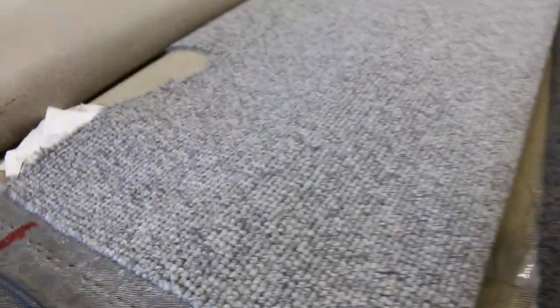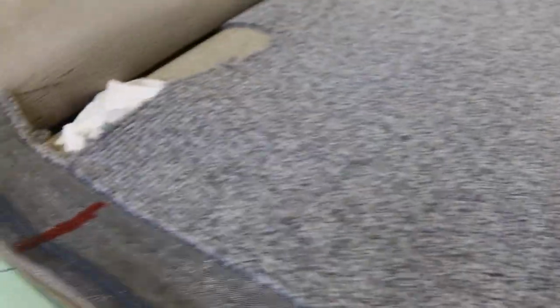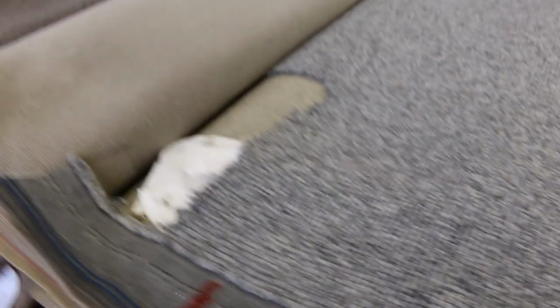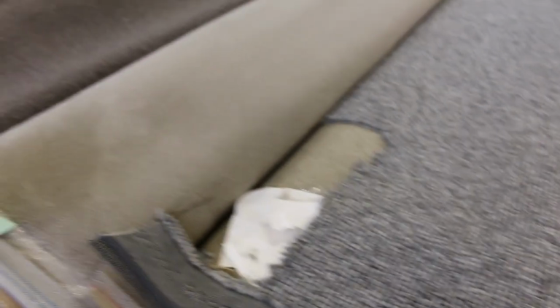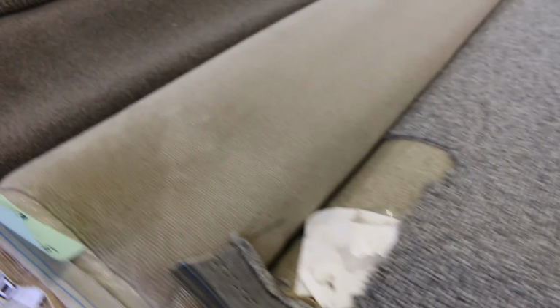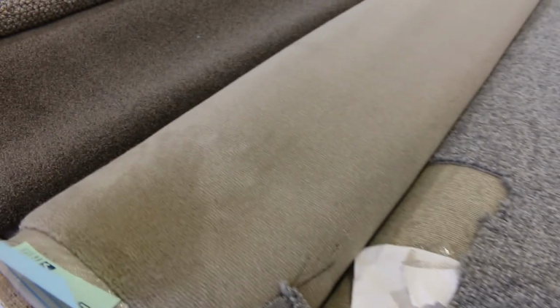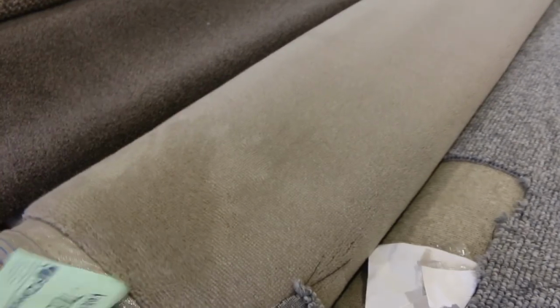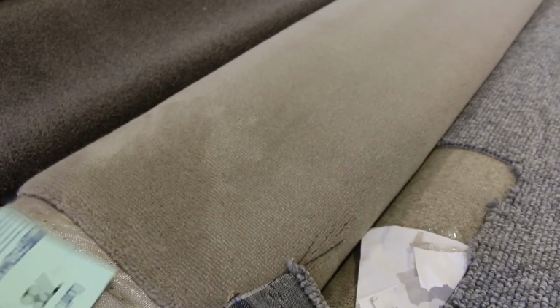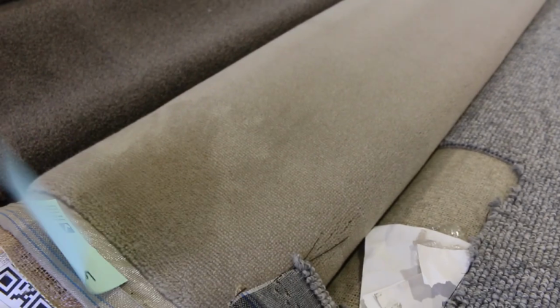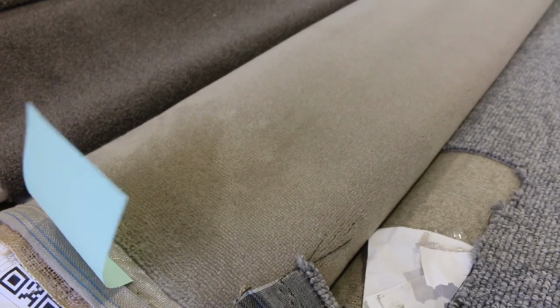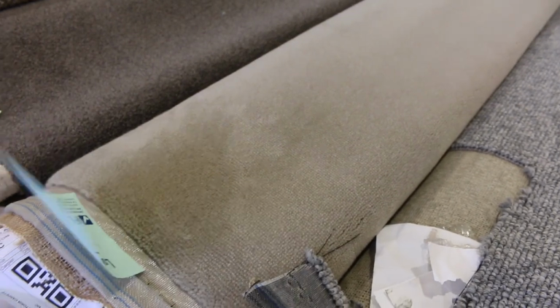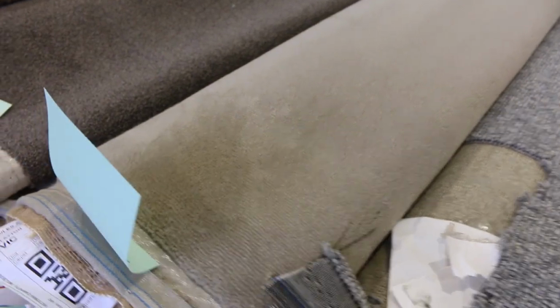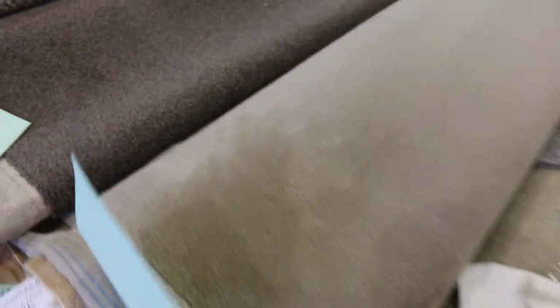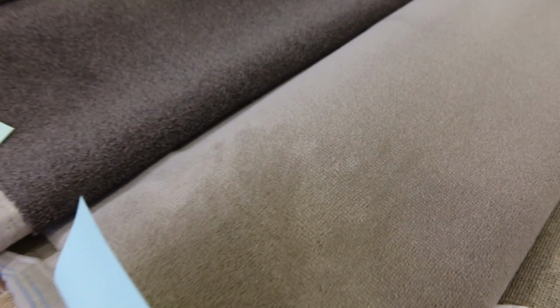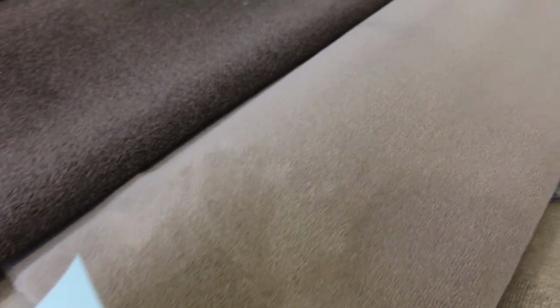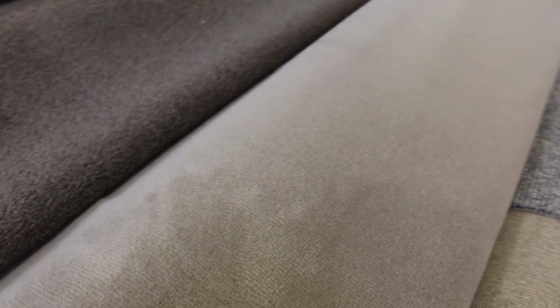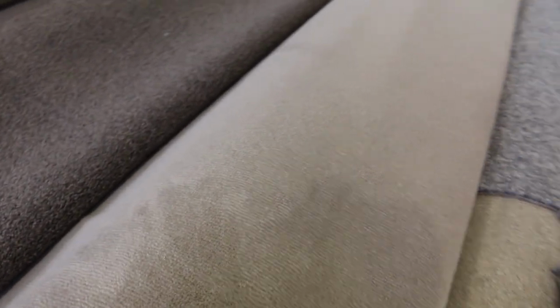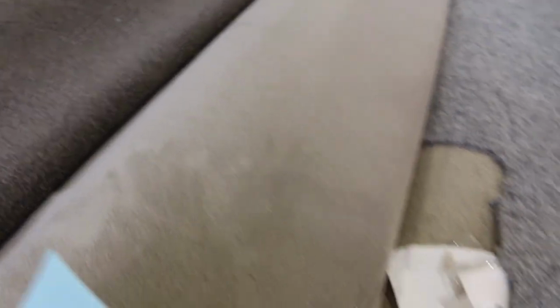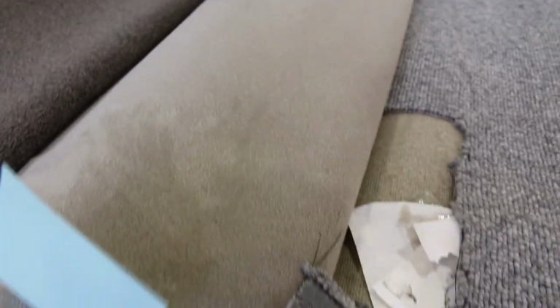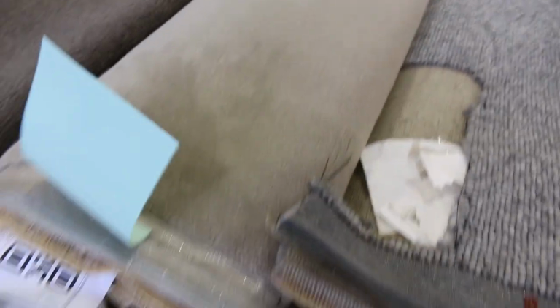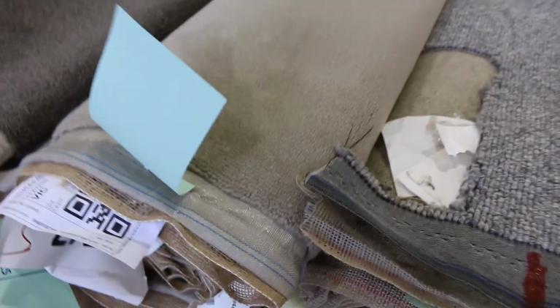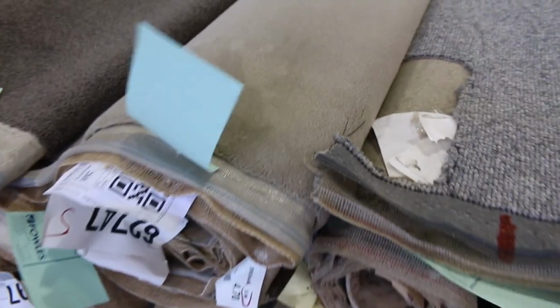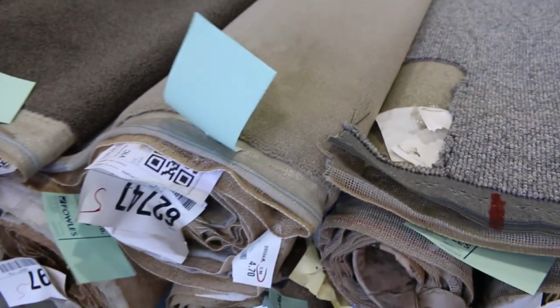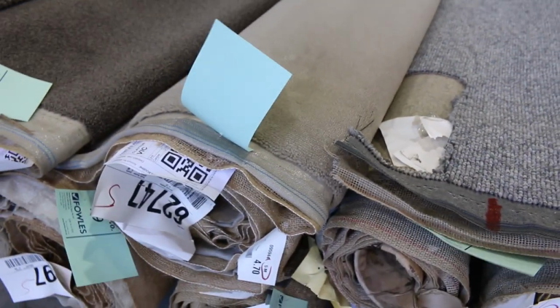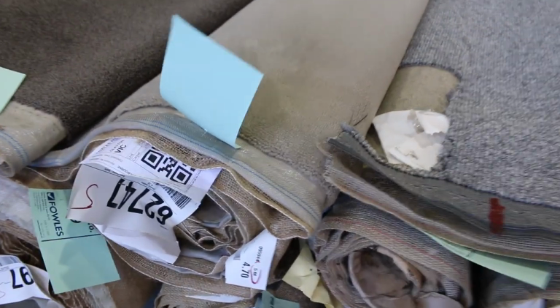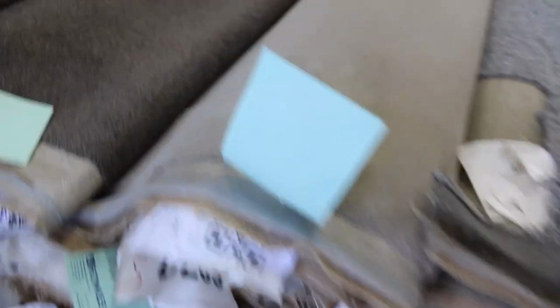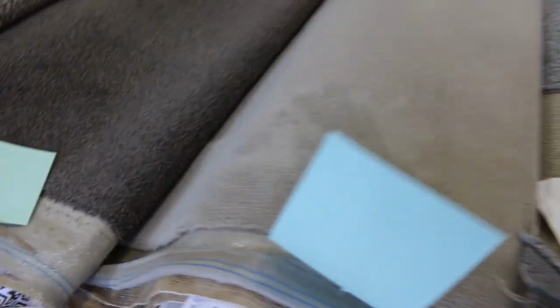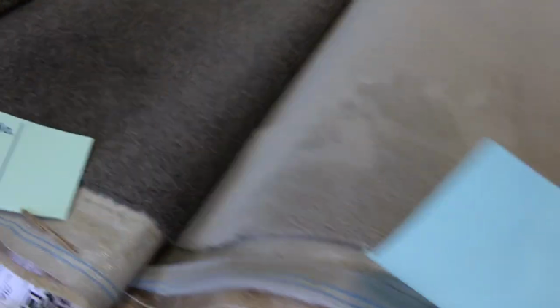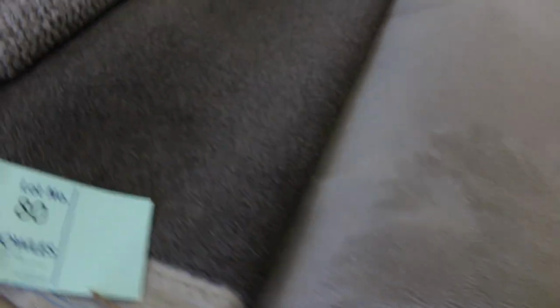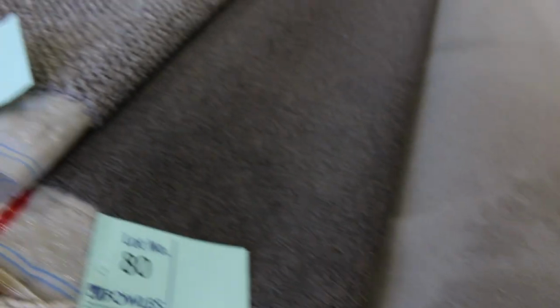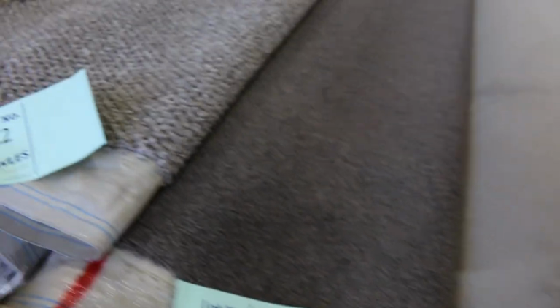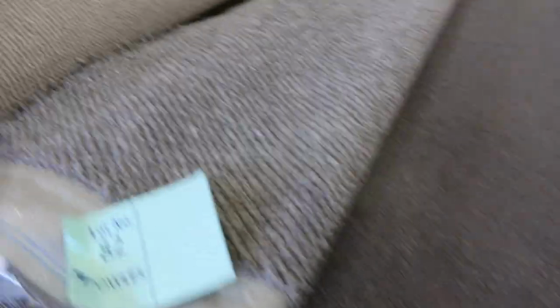This one here, lot number 78, which is a nice wool carpet — there's also a couple there the same. So you can put them together and give you good quantities if you want to do a full house.